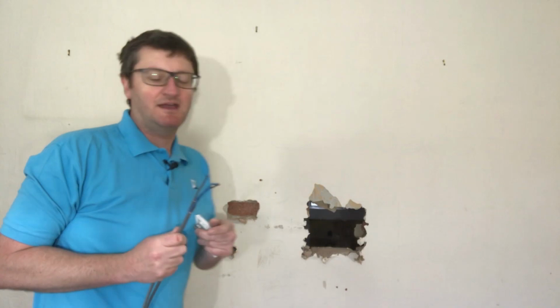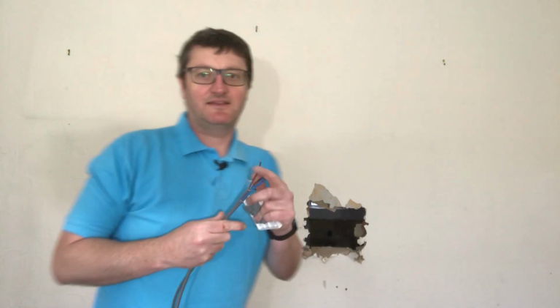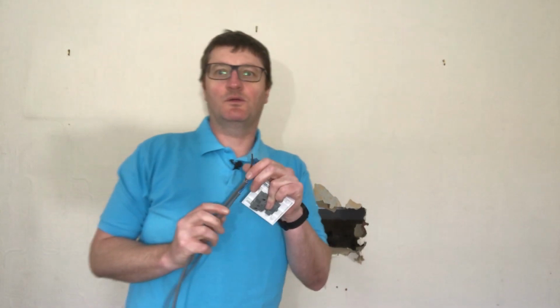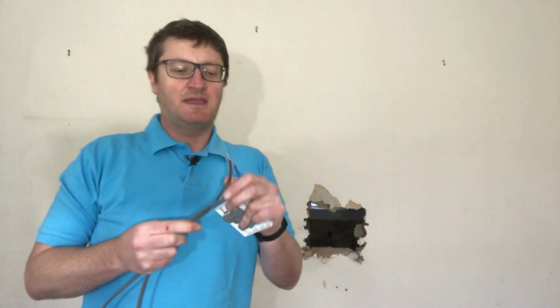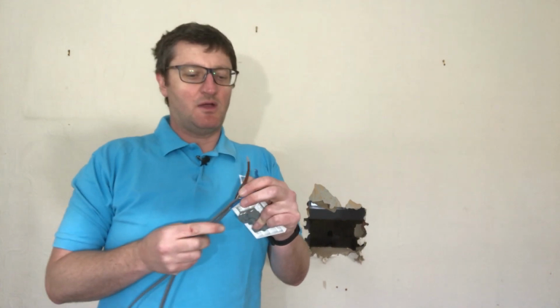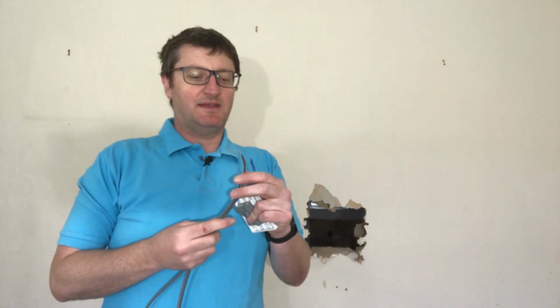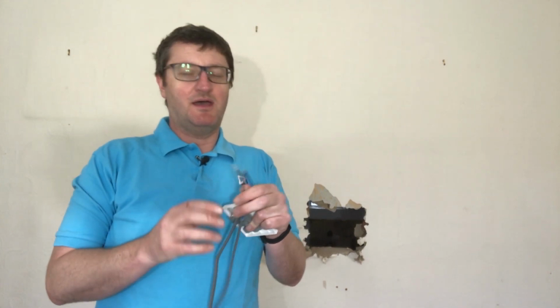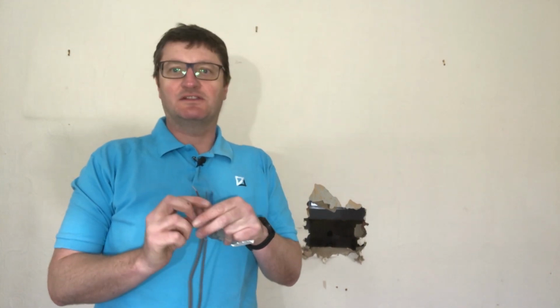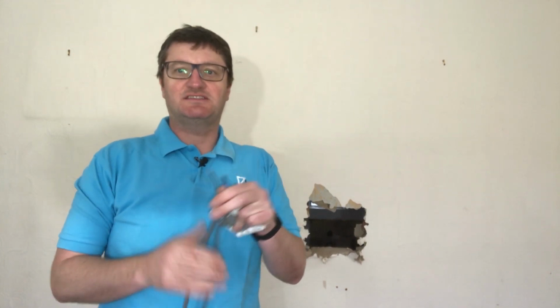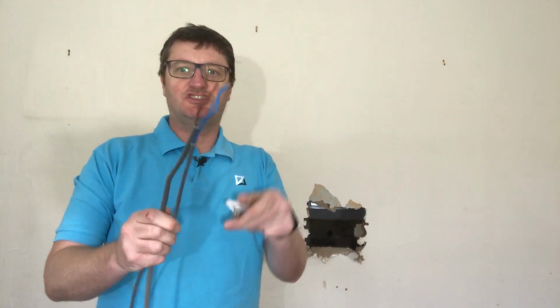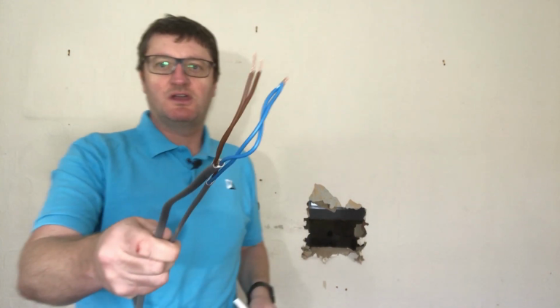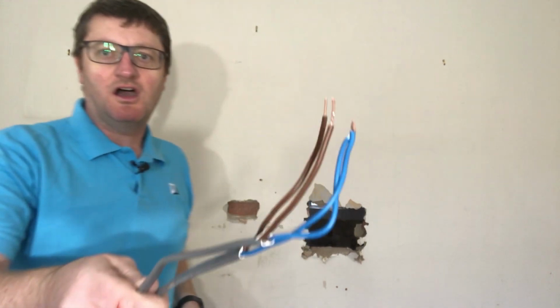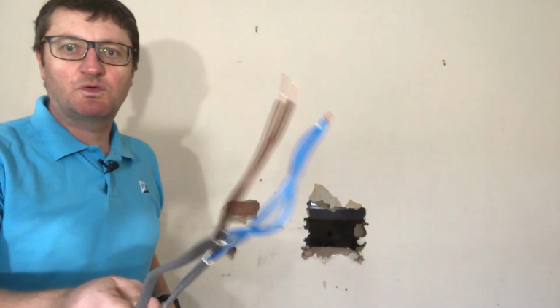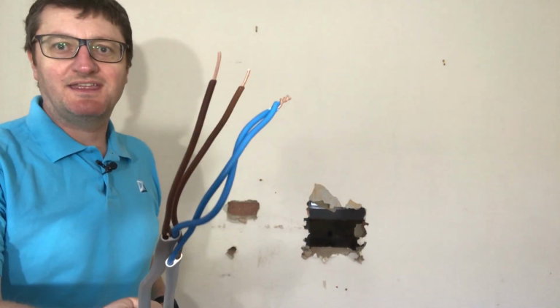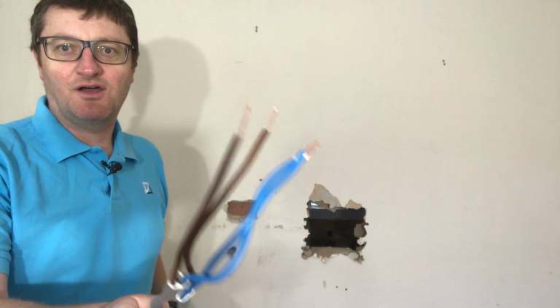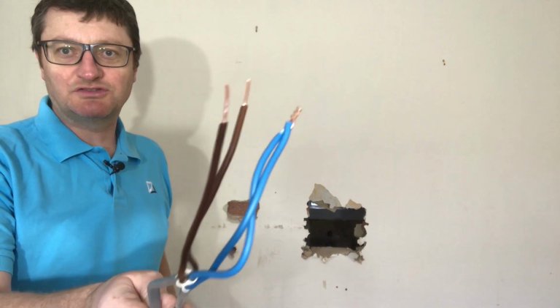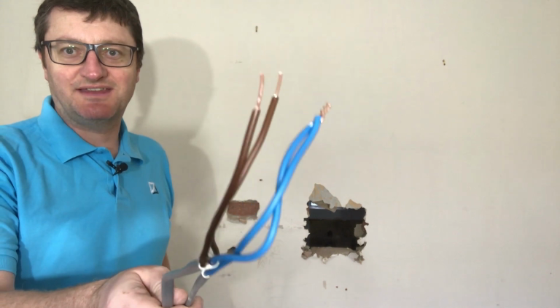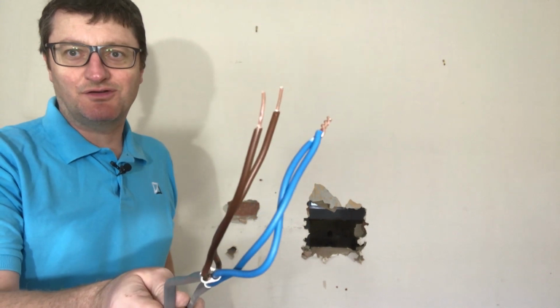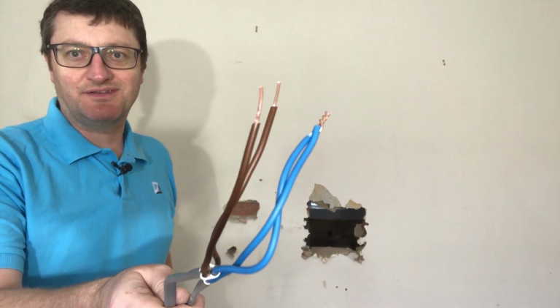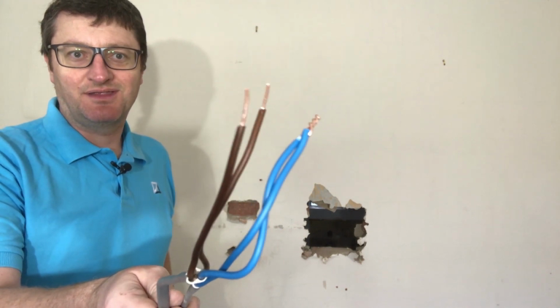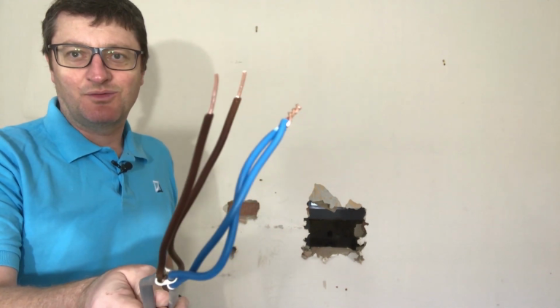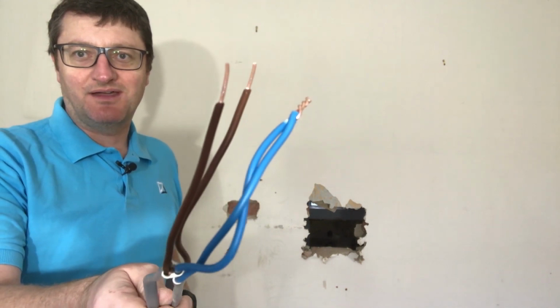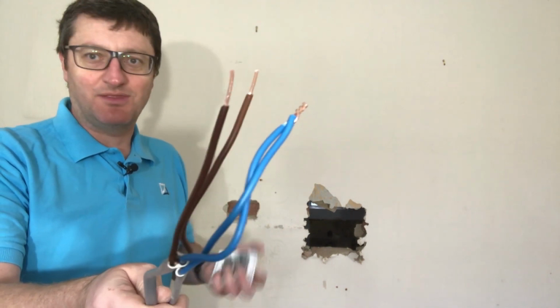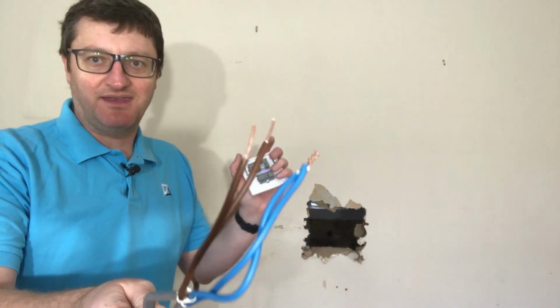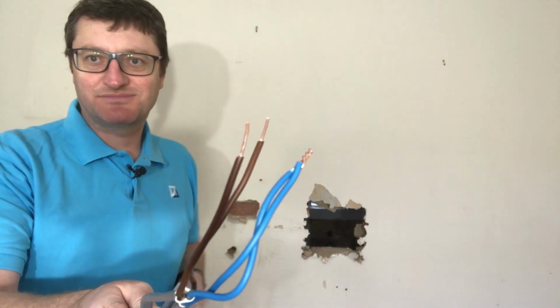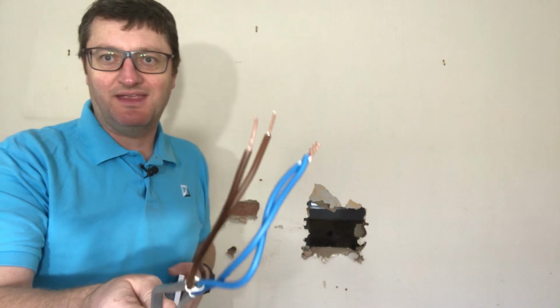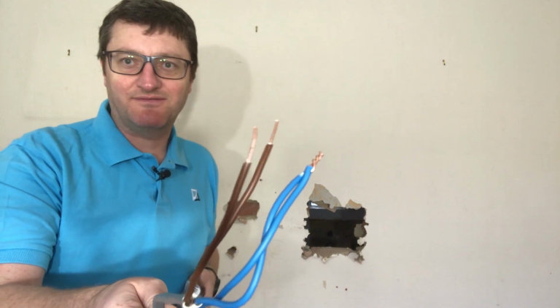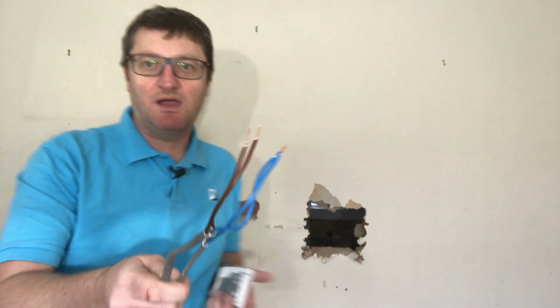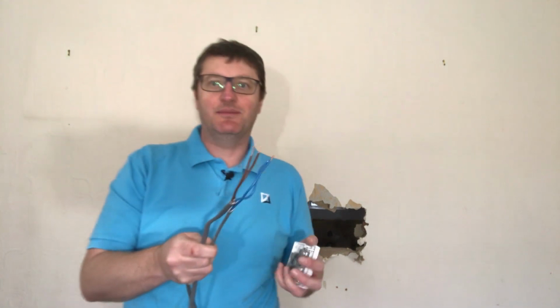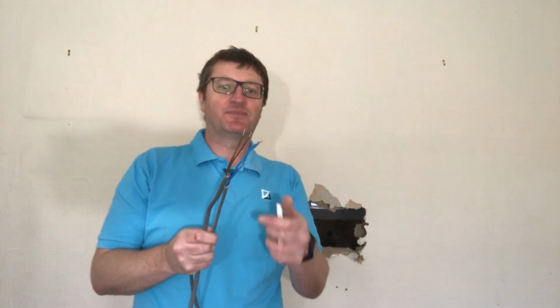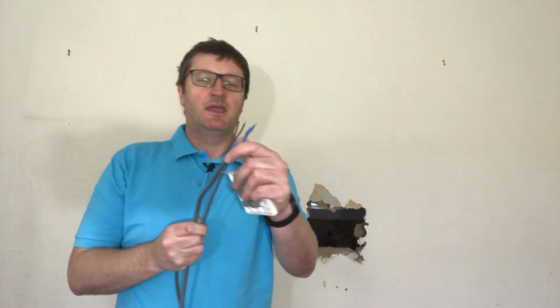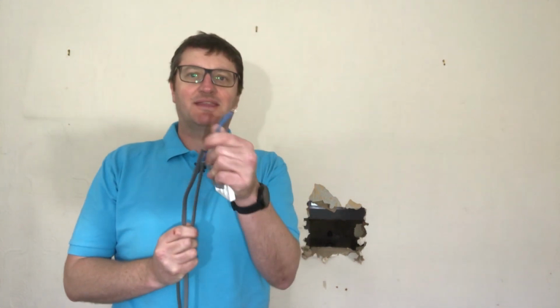Today I want to speak a little bit about the contentious issue of twisting or not twisting your conductors when you're making them off in a socket, light fitting, whatever it may be.